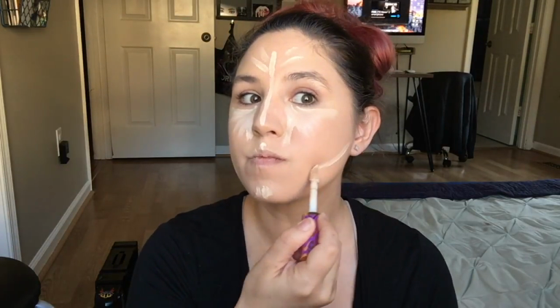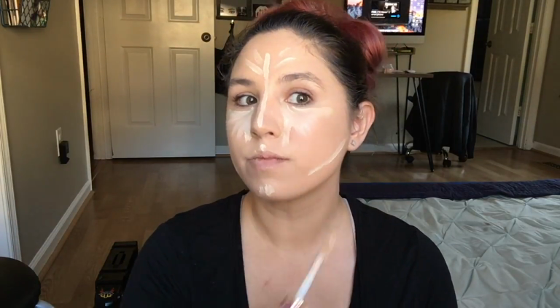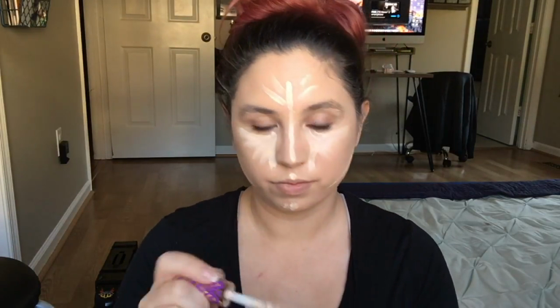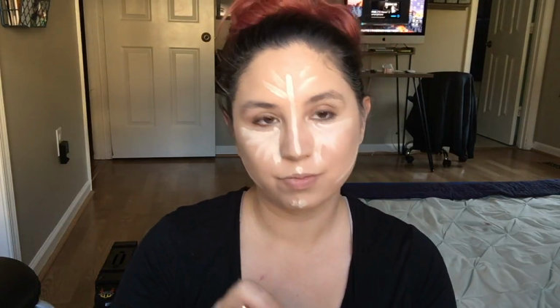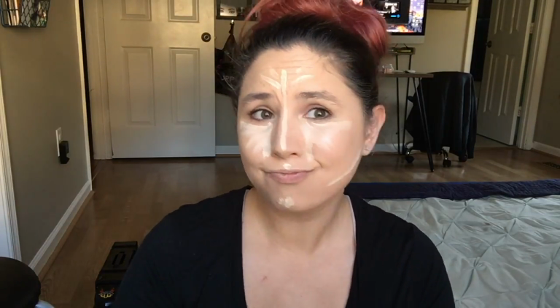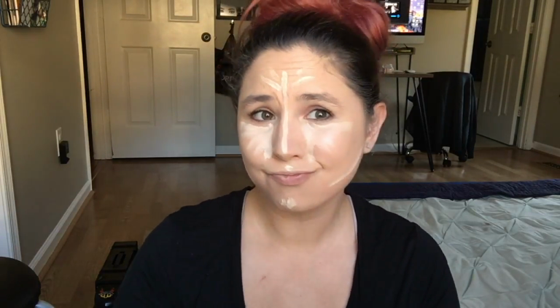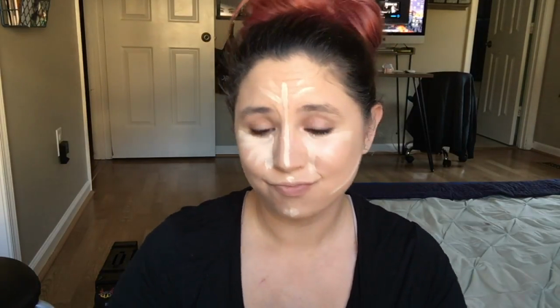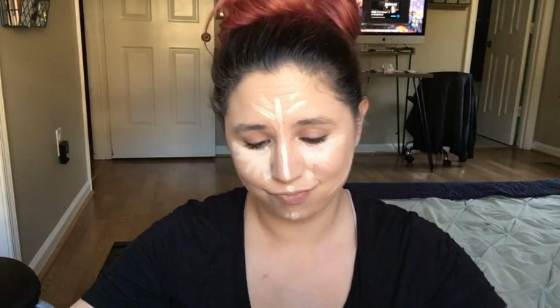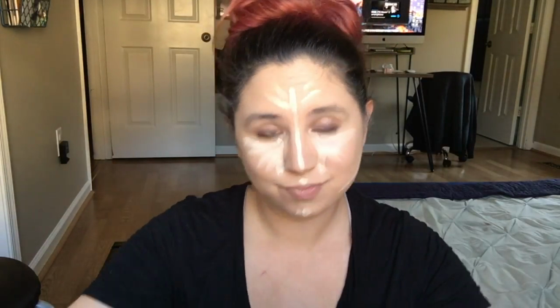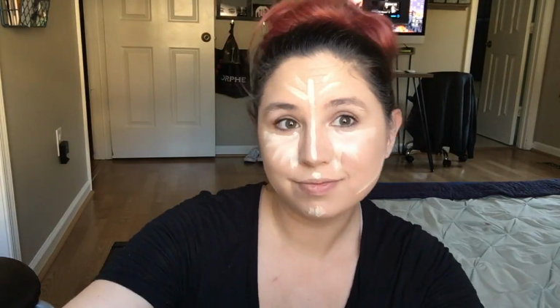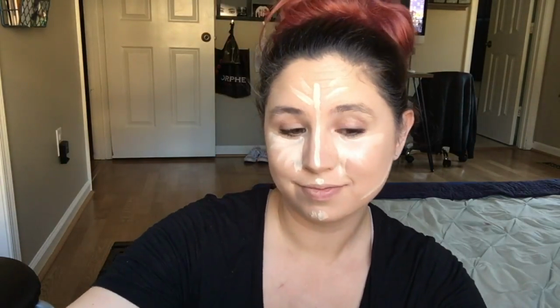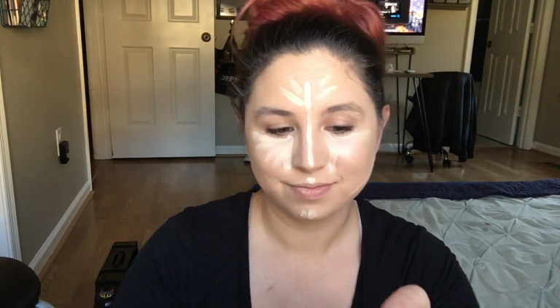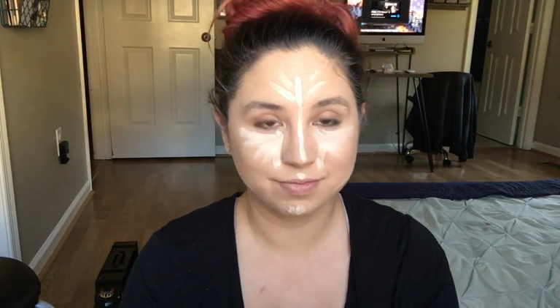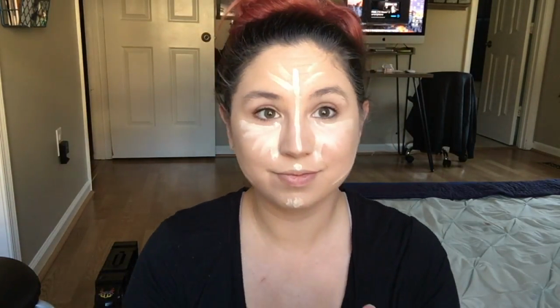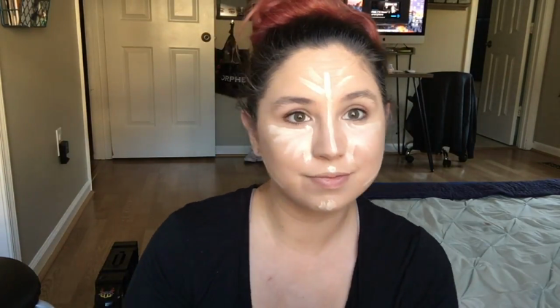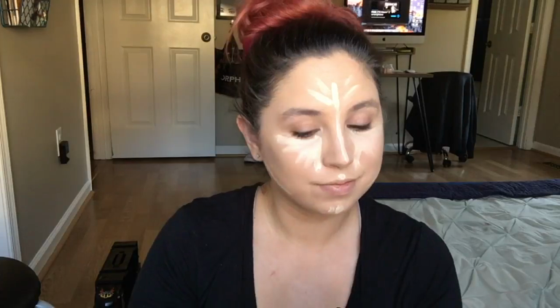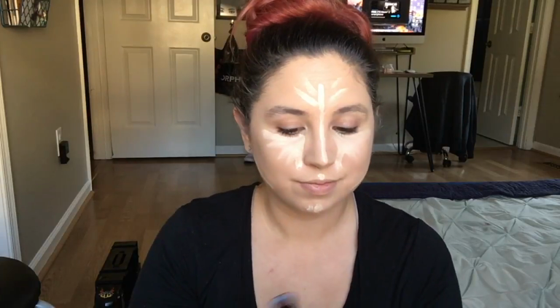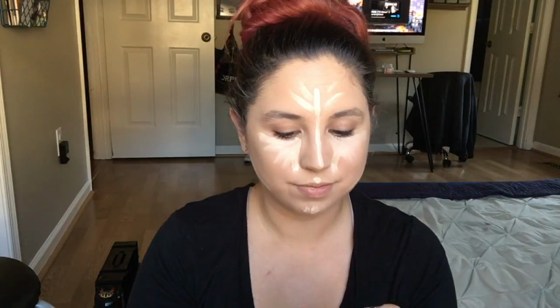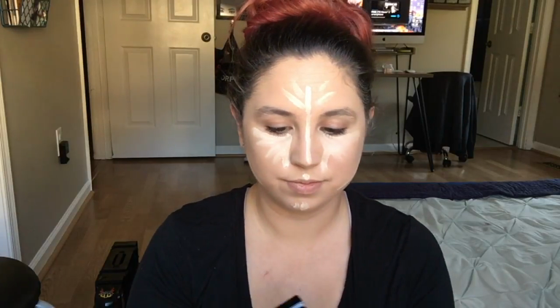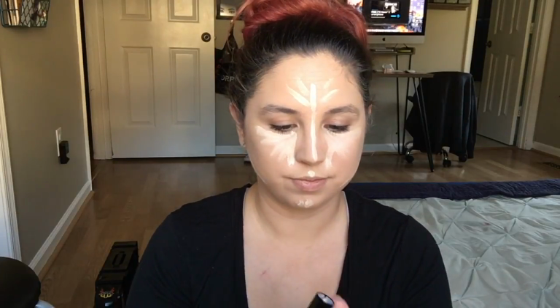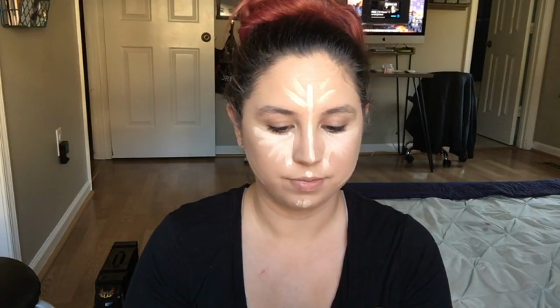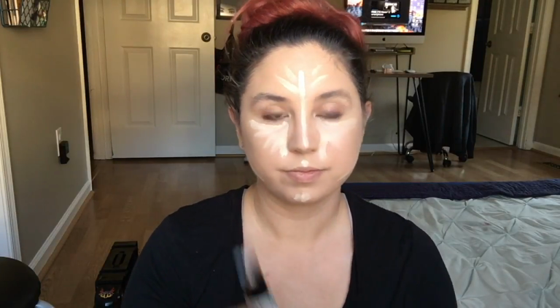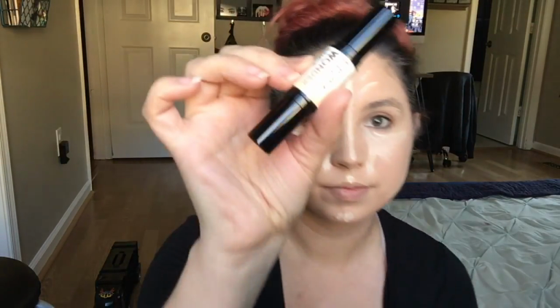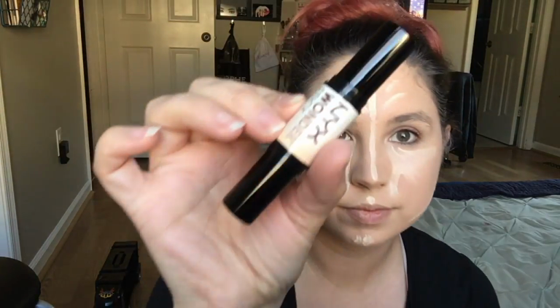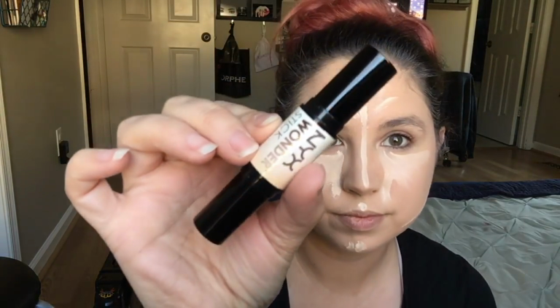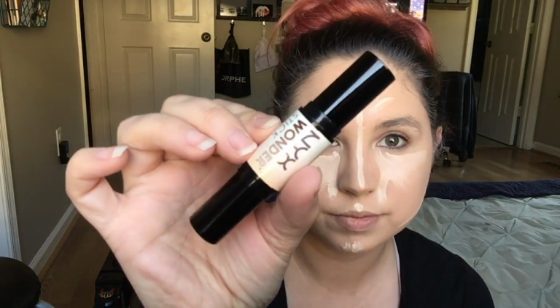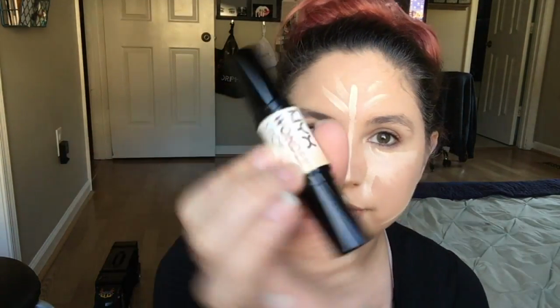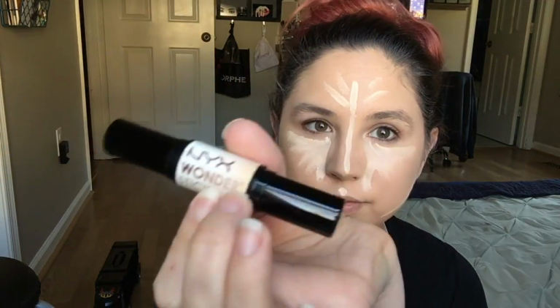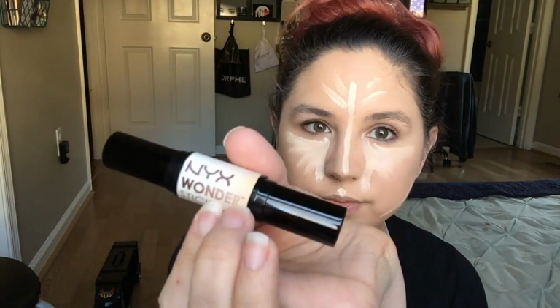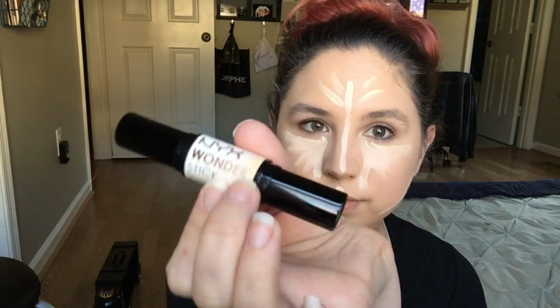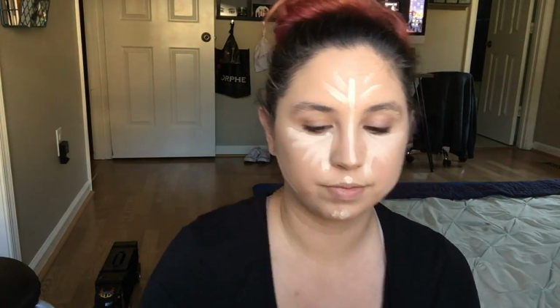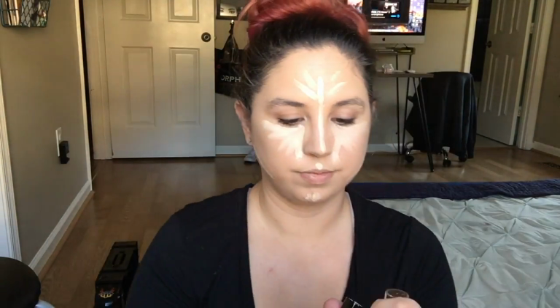And then we're going to put a little bit on our Cupid's bow and on our chin. If you see my son in the background, I'm a mom. I stay at home with him and he's almost two, so he's going to be in and out a lot. That's just mom life.